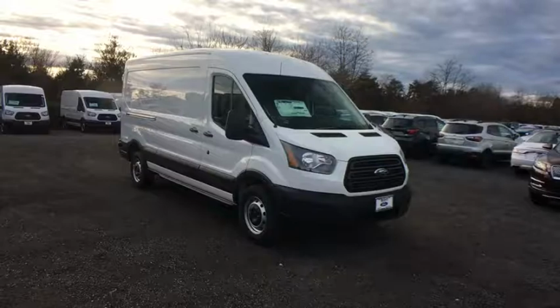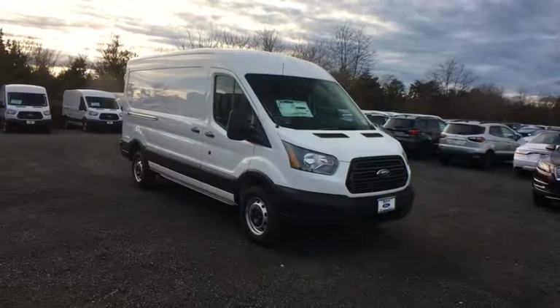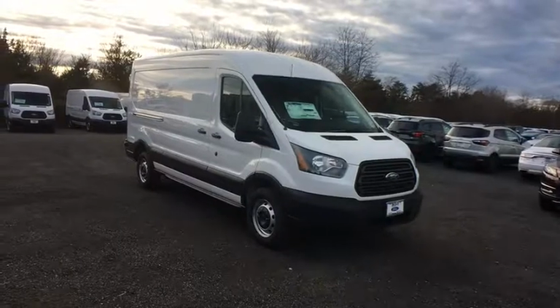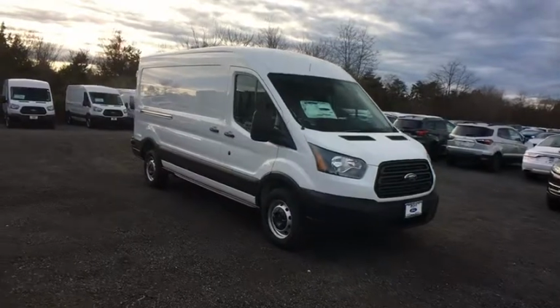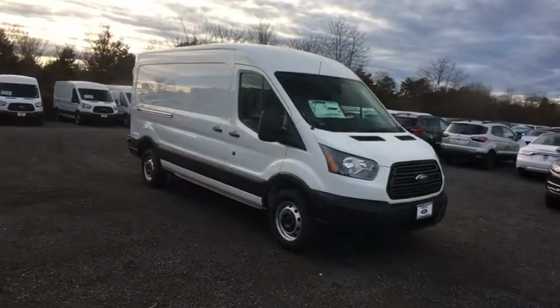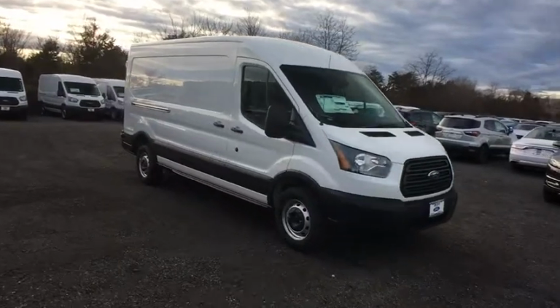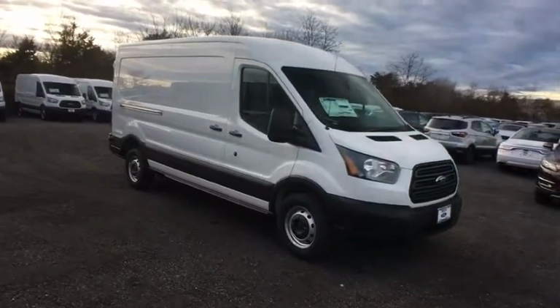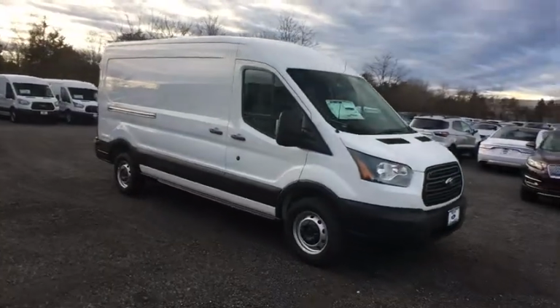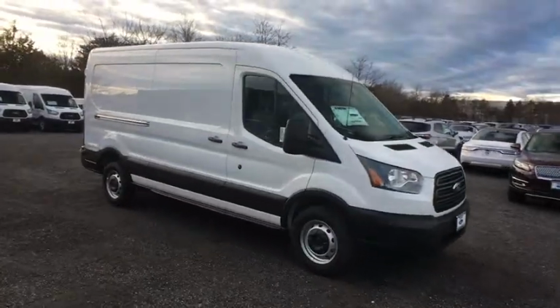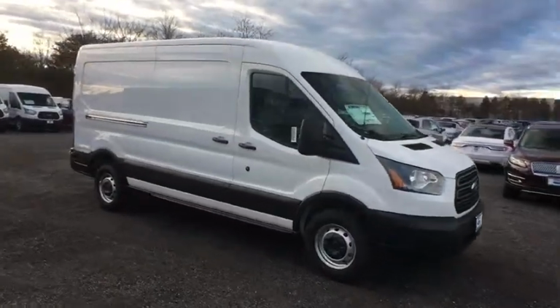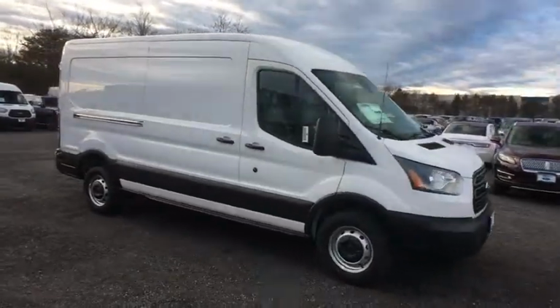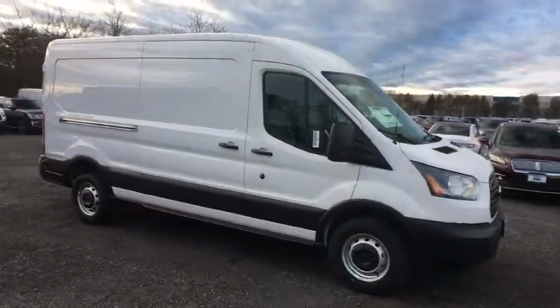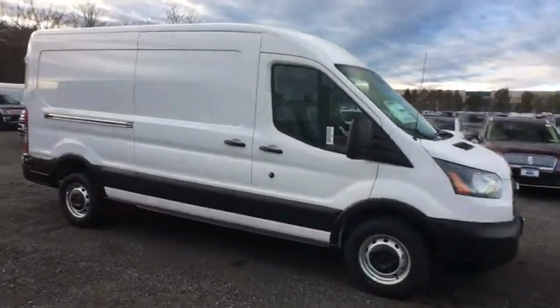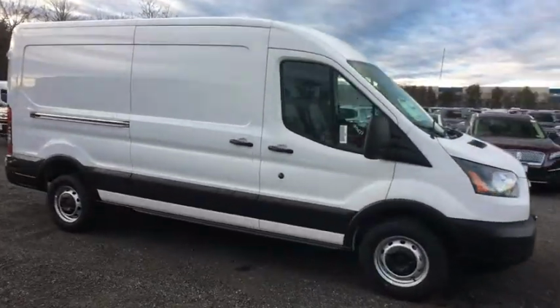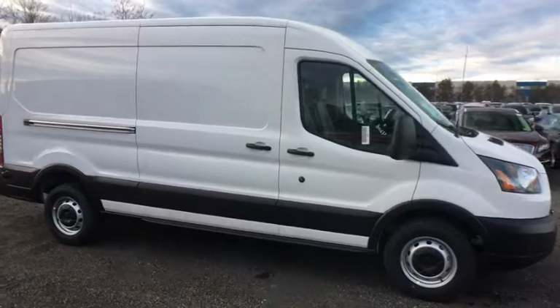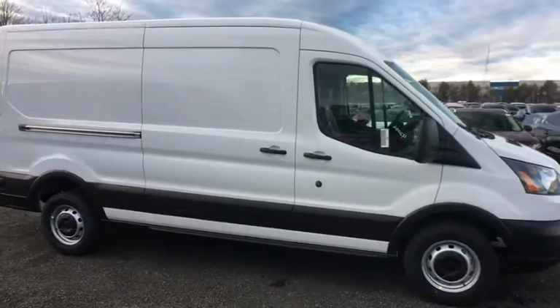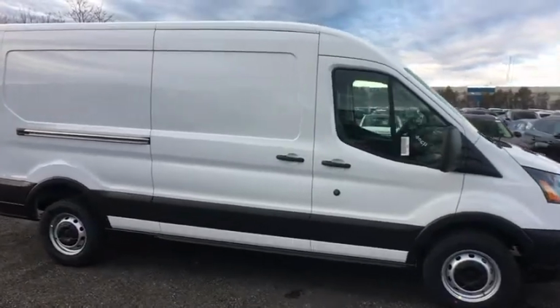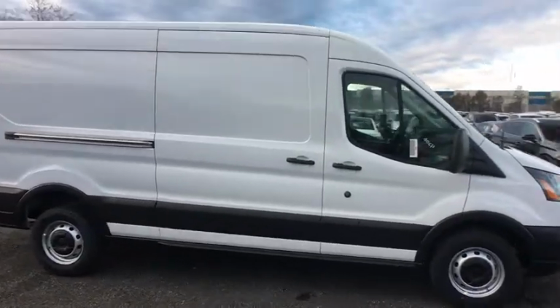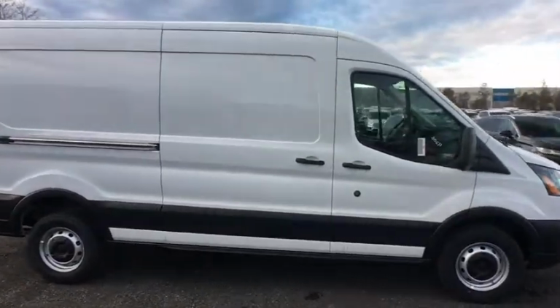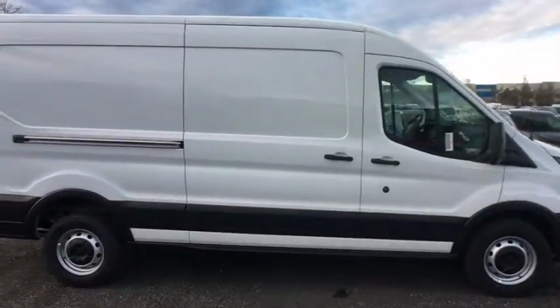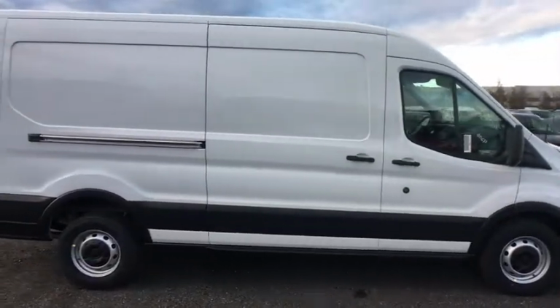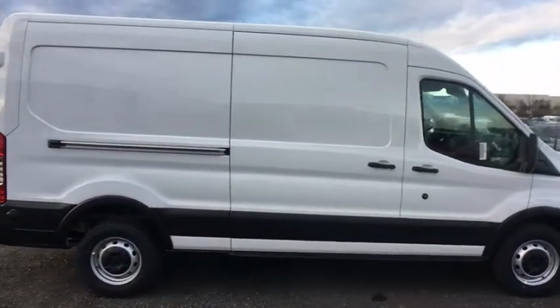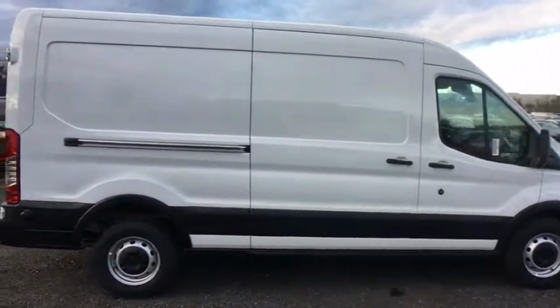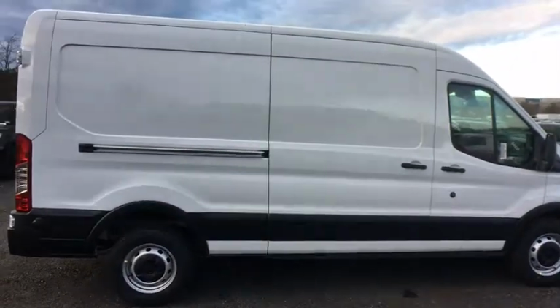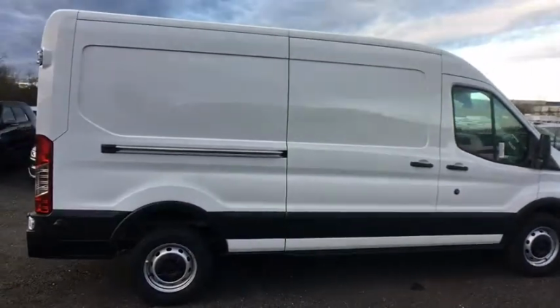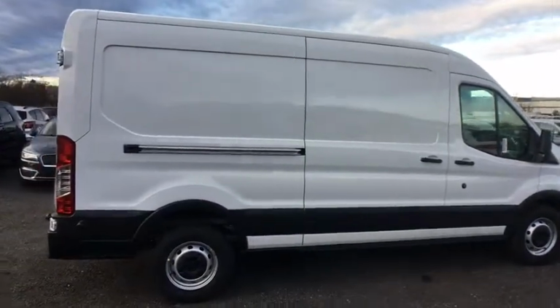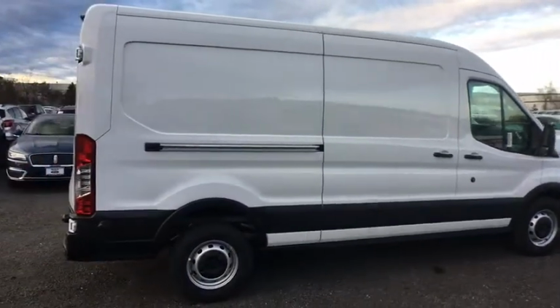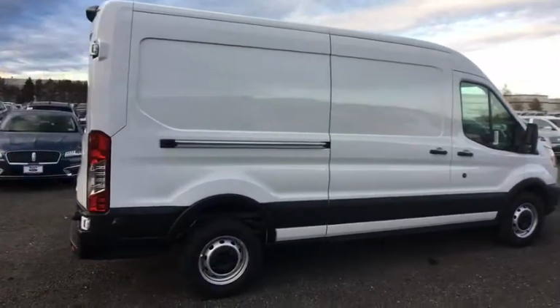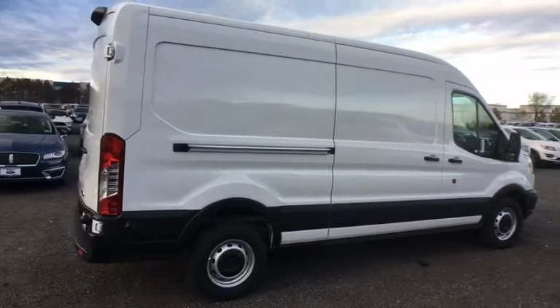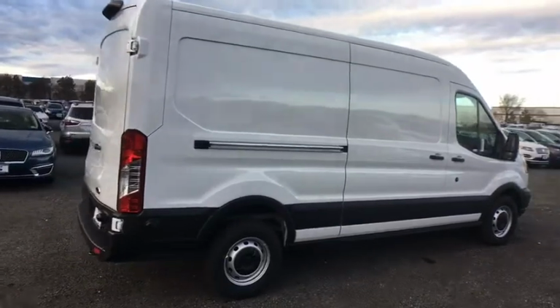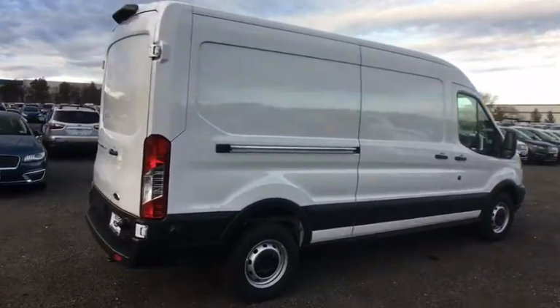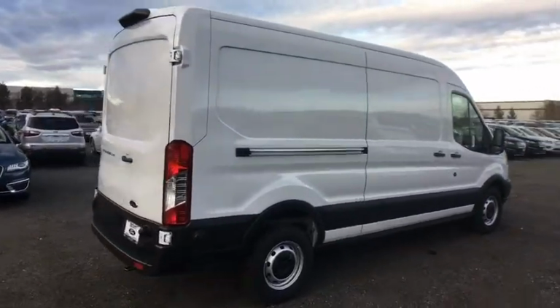2019 Ford Transit 250. The Transit 250 comes in numerous configurations, impressive payload, and towing capacity. It is comfortable and easy to drive.